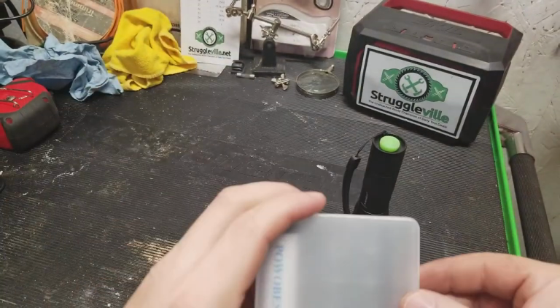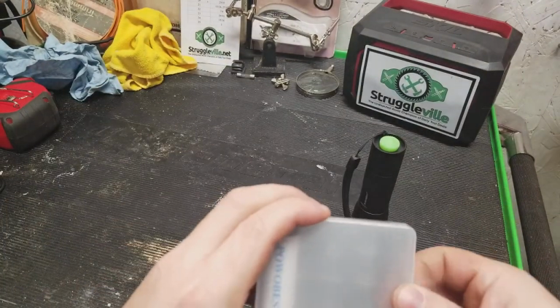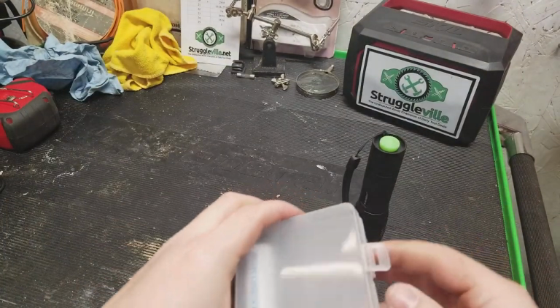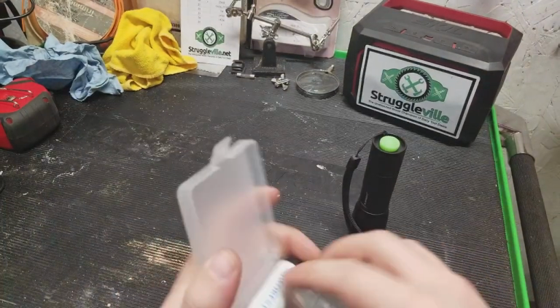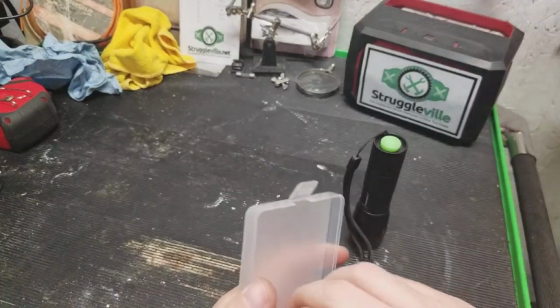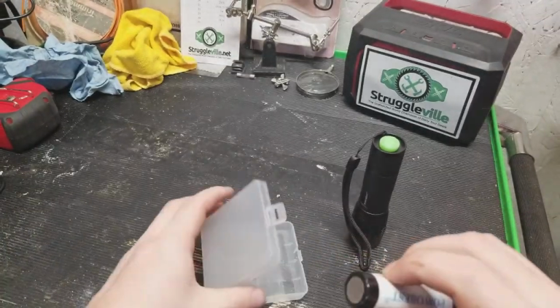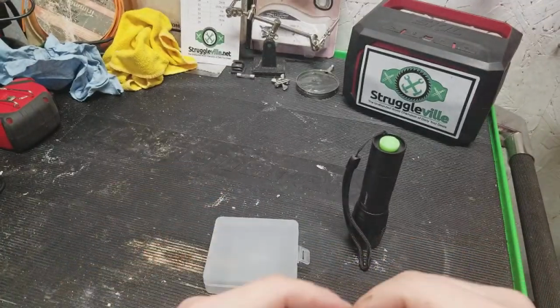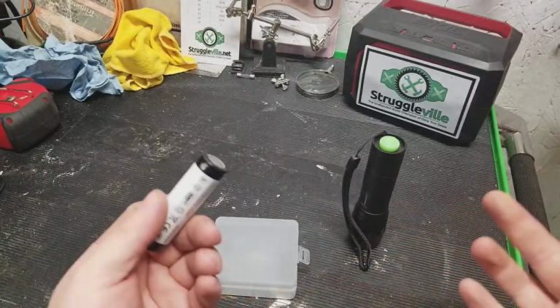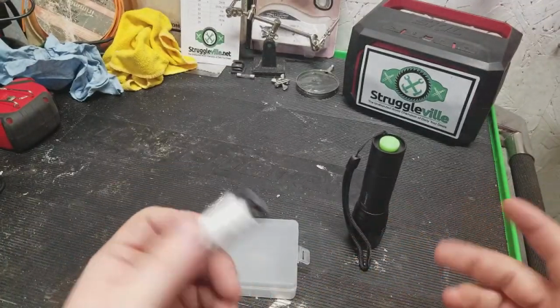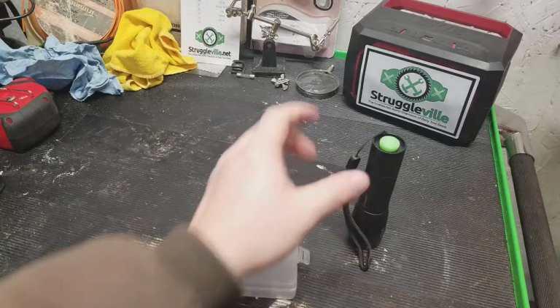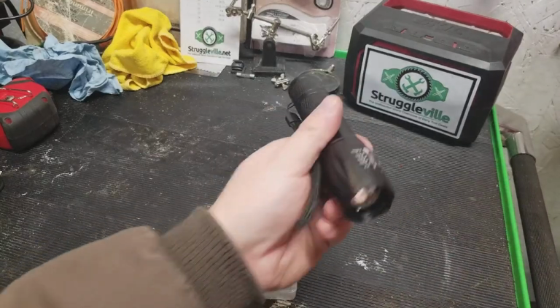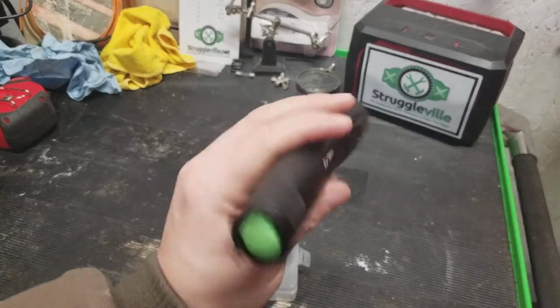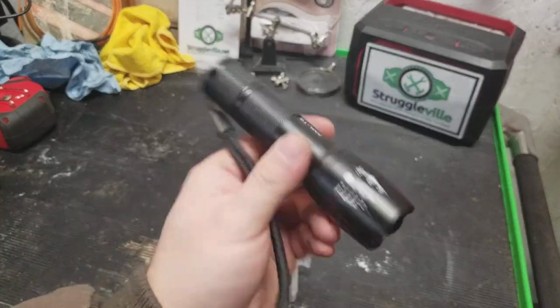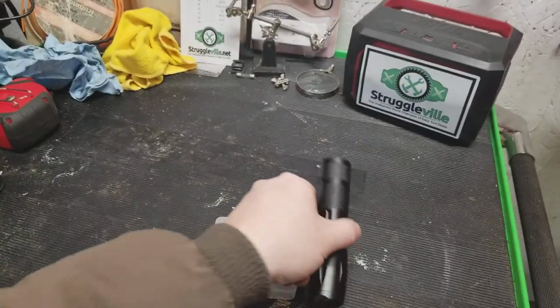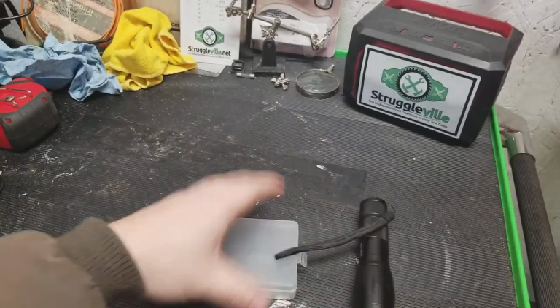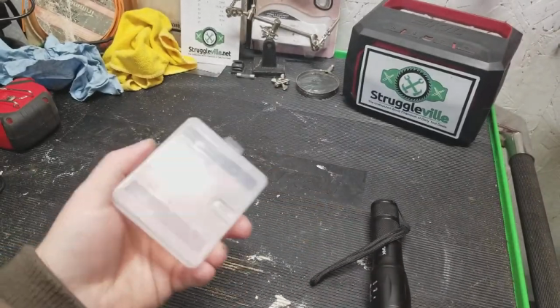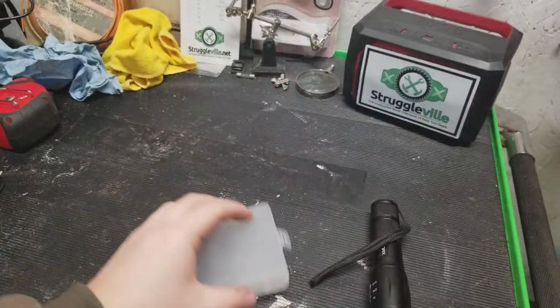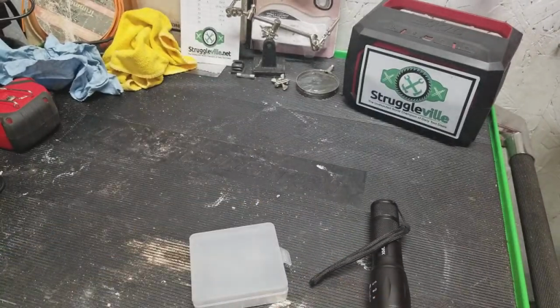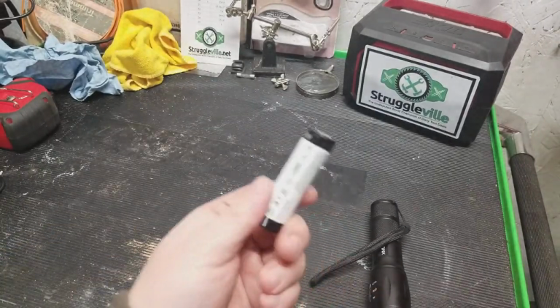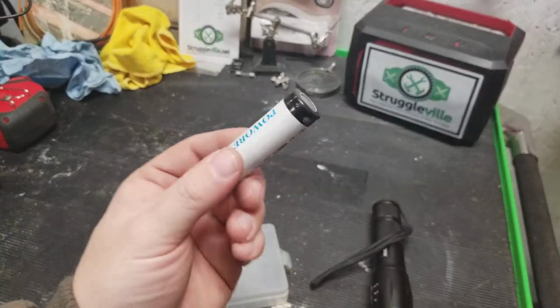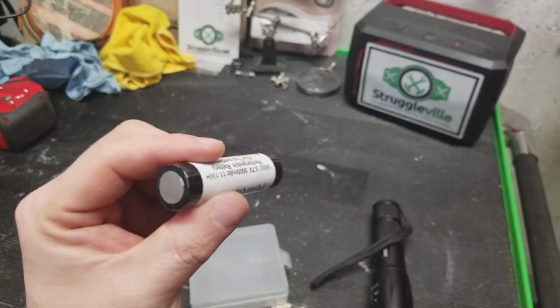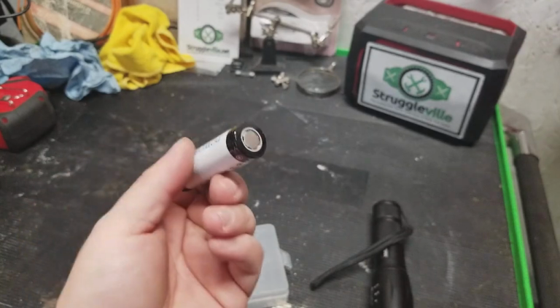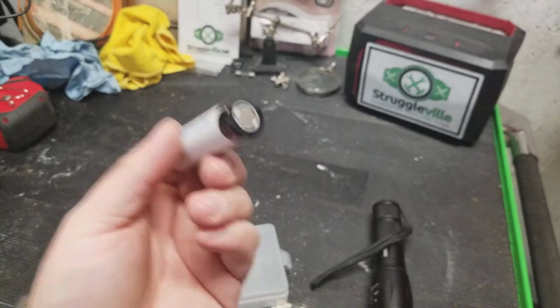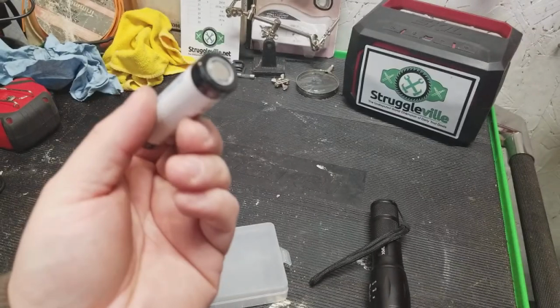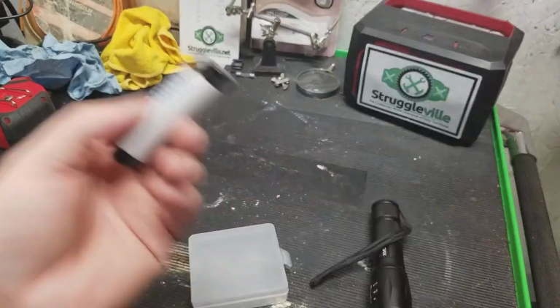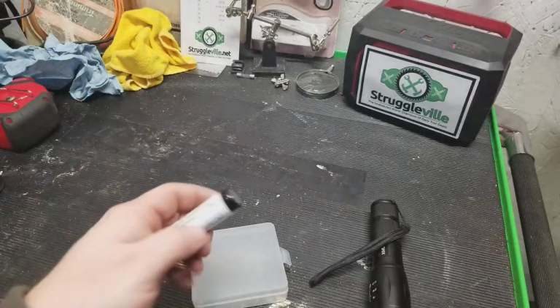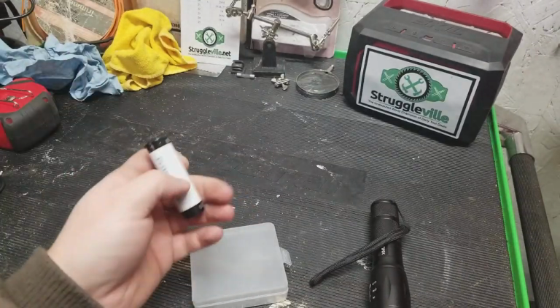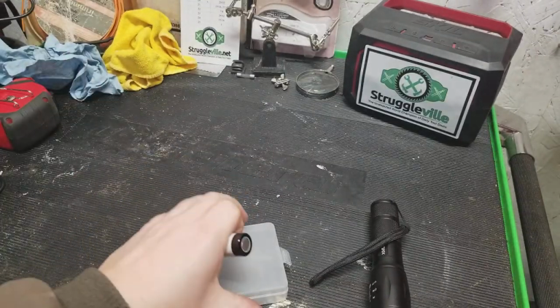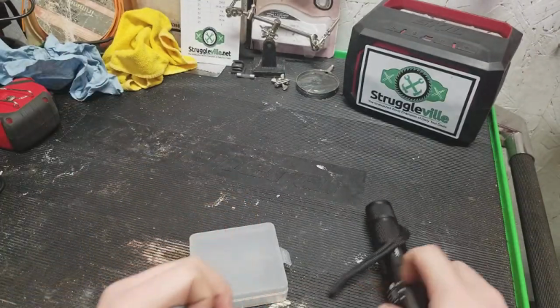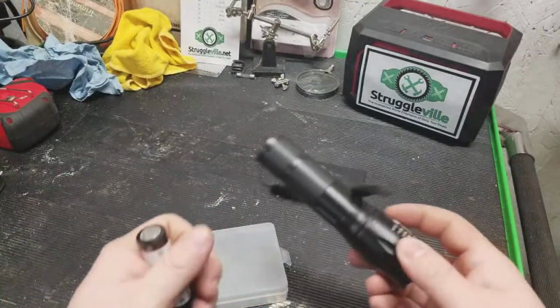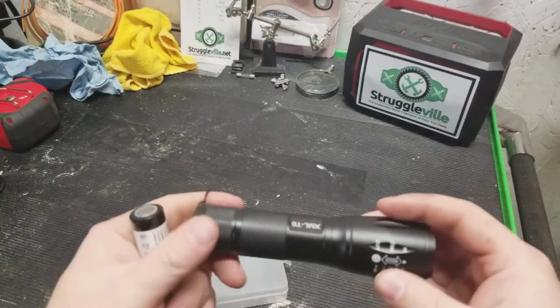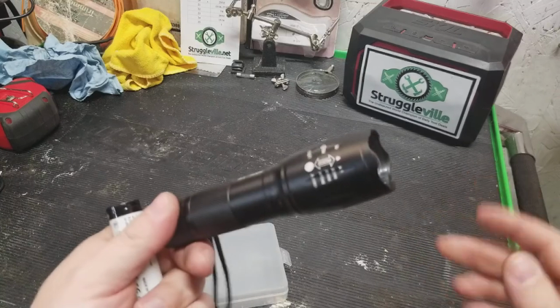In addition, you get the case and four batteries — I only have two here. One thing to be aware of: there's no way to charge them. This doesn't have a charge port — it's just a case. So you're getting batteries, but you're going to need a charger. Like I said, I just wanted the batteries.